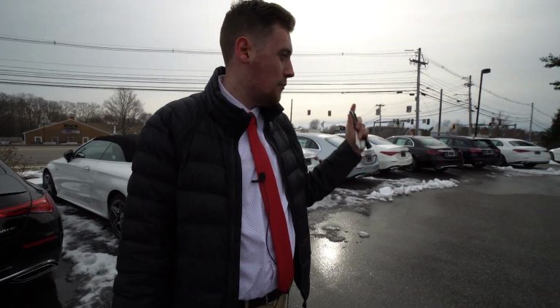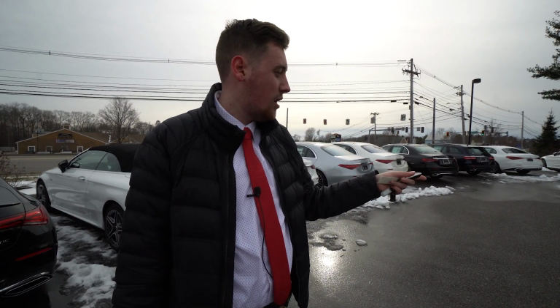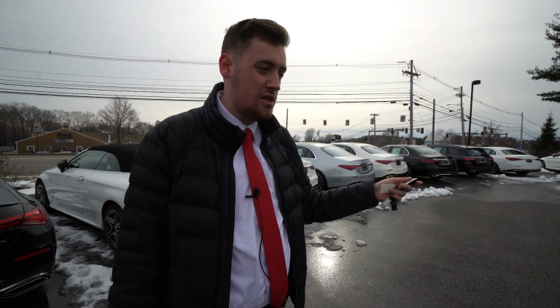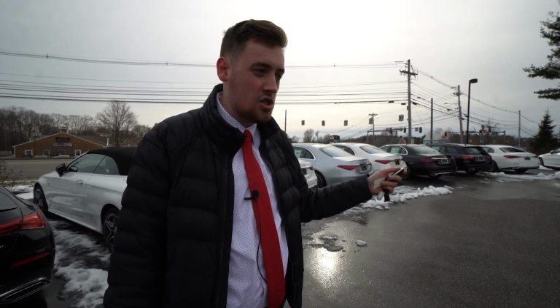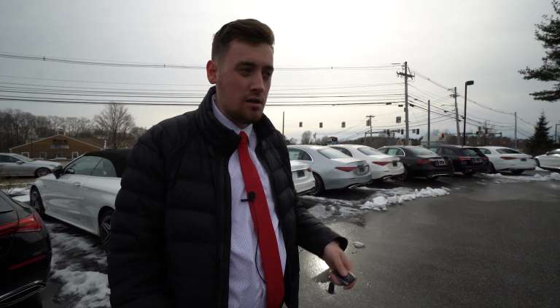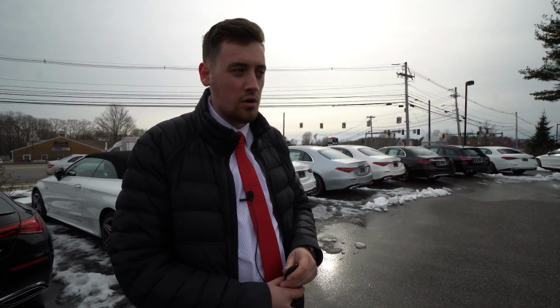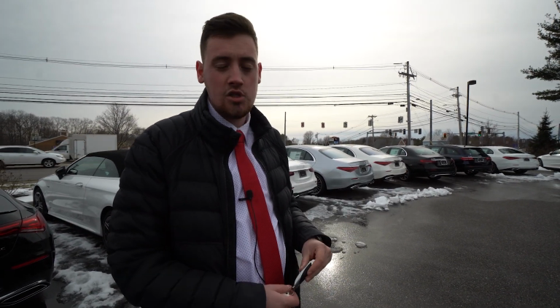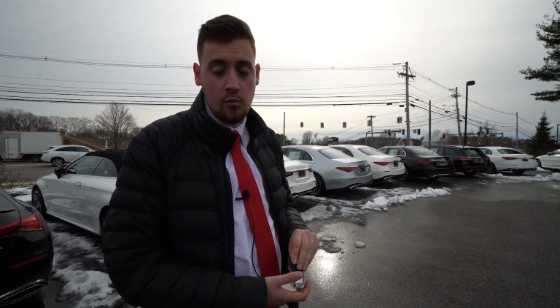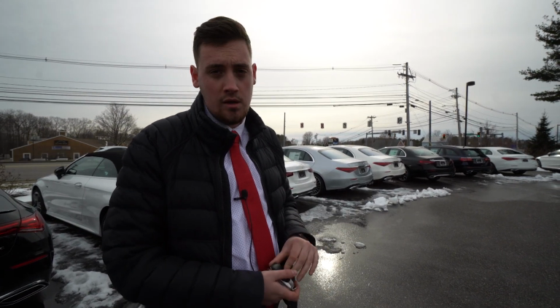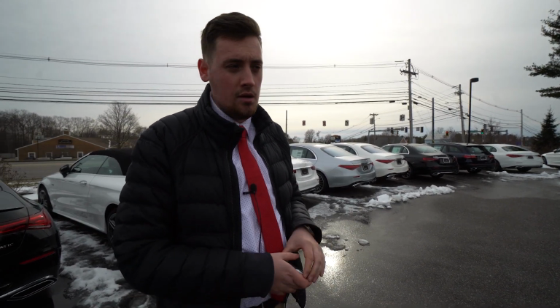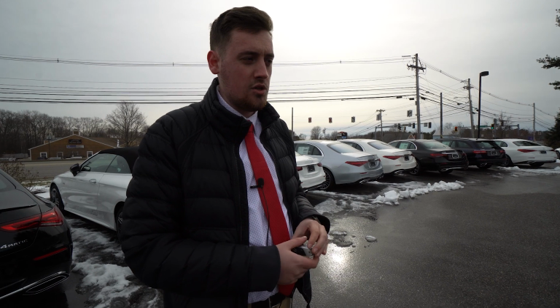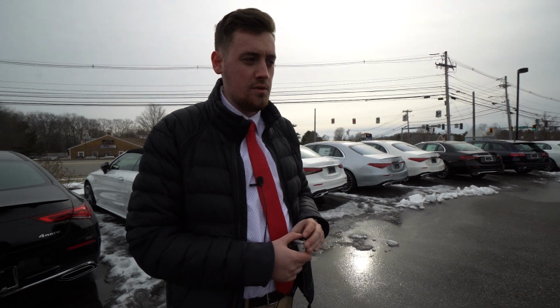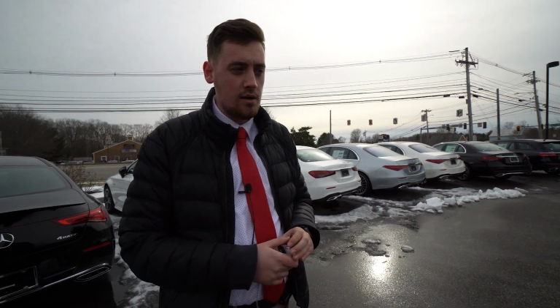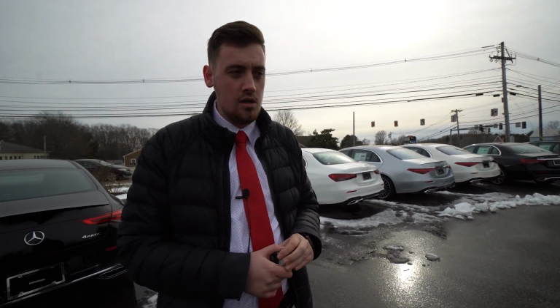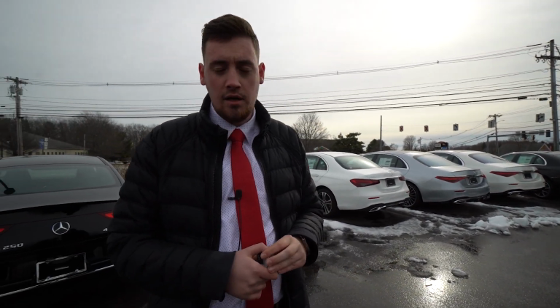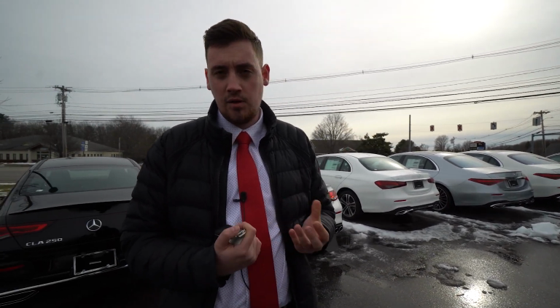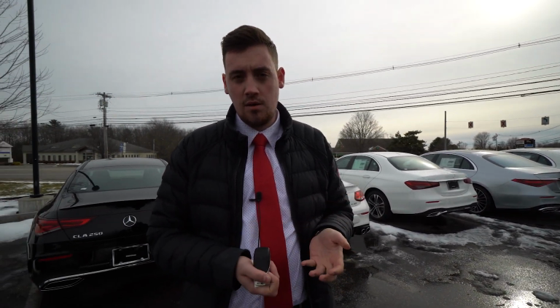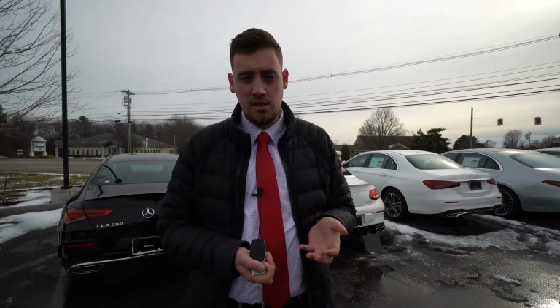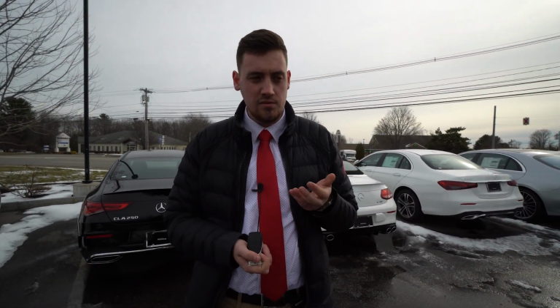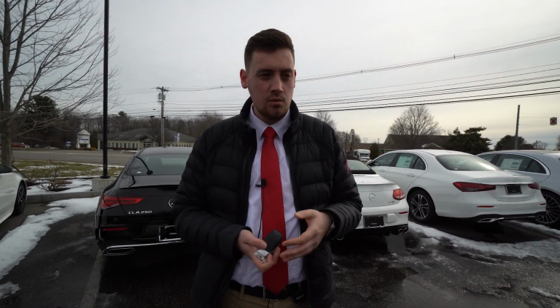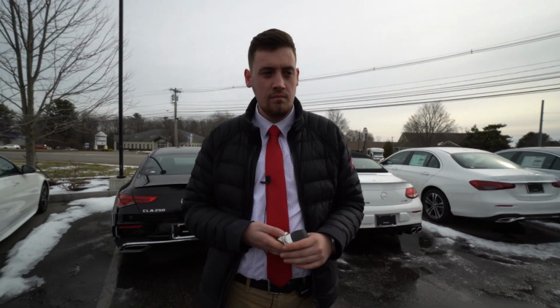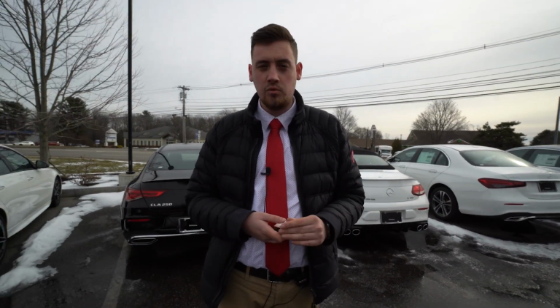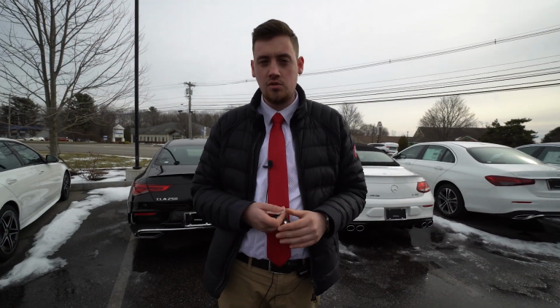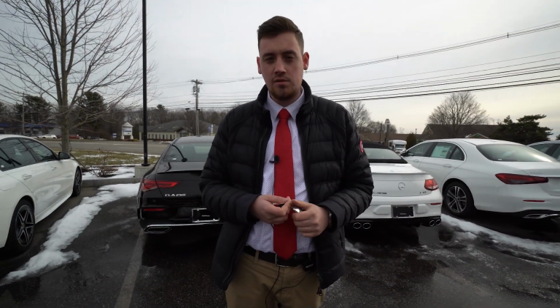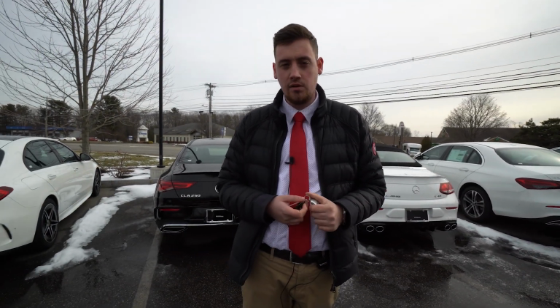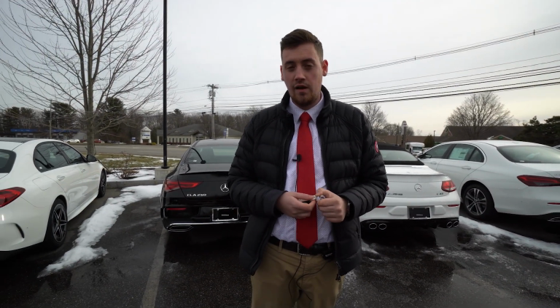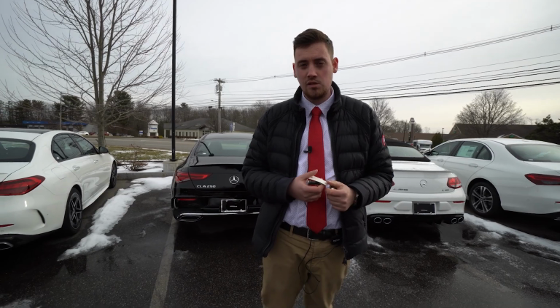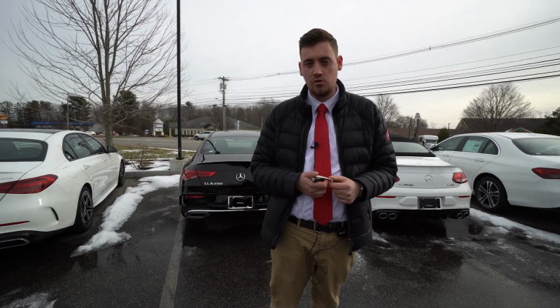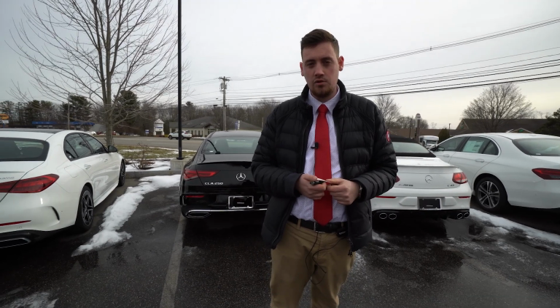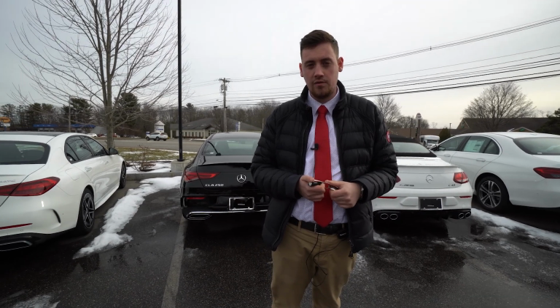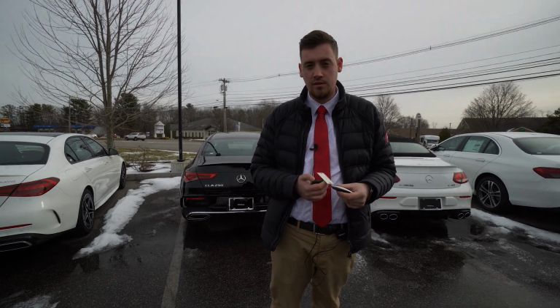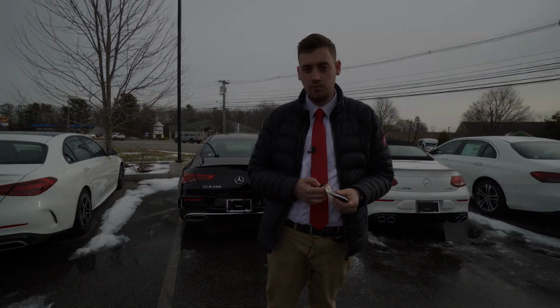We have a couple of these in stock. If you are interested in one, you can reach out to me directly. Again, it's been Christian at Mercedes-Benz of Scarborough. My number is 207-510-2253, thank you.